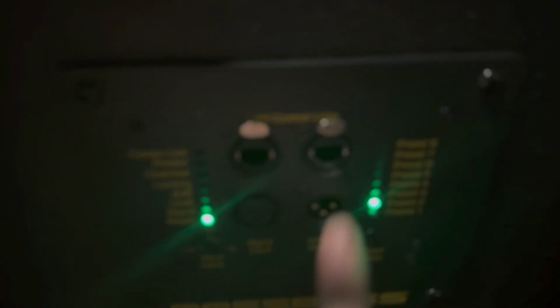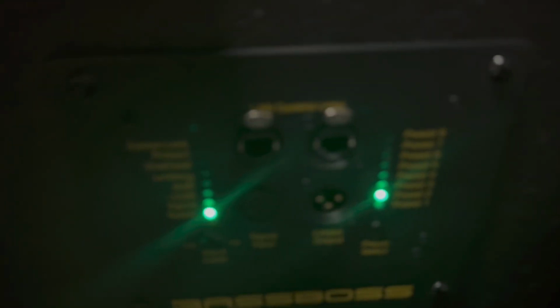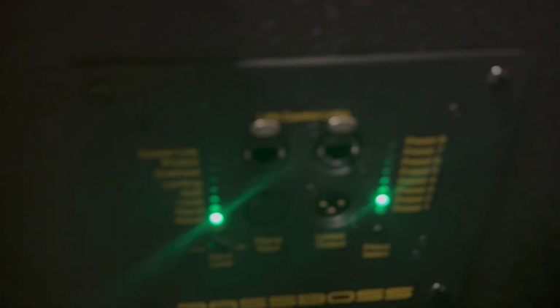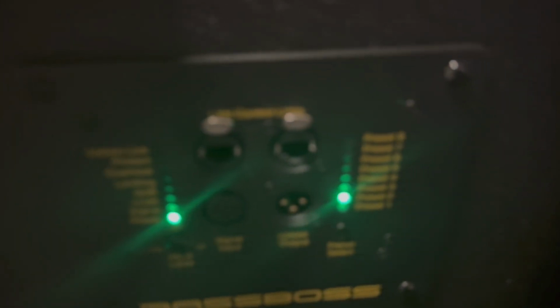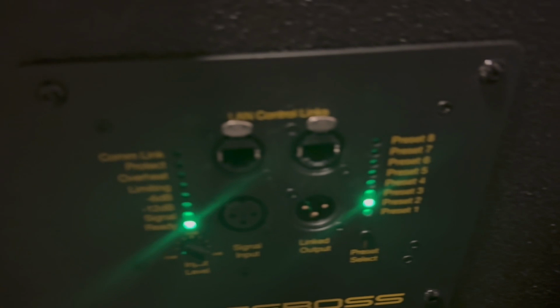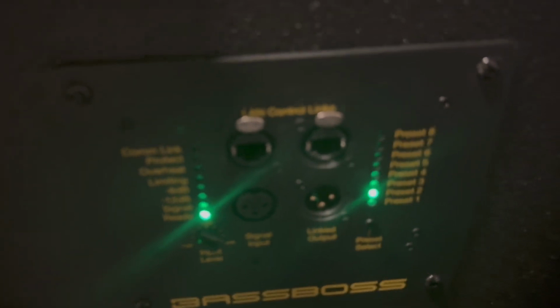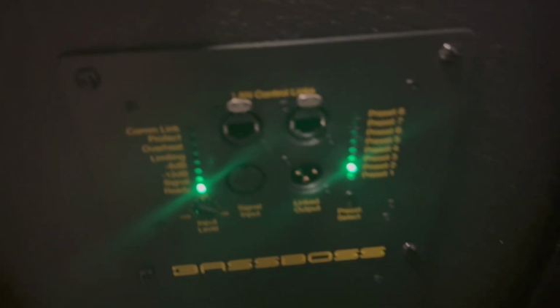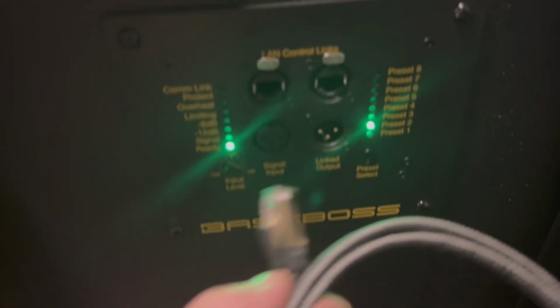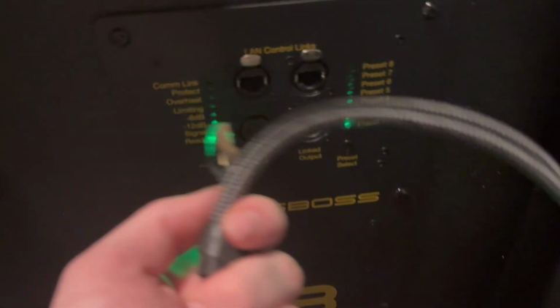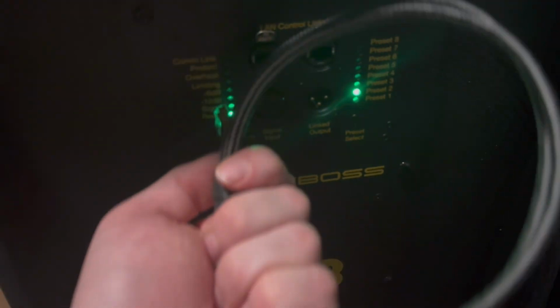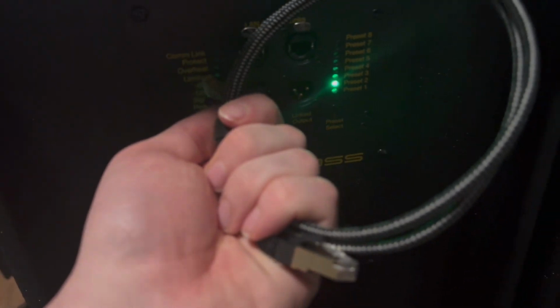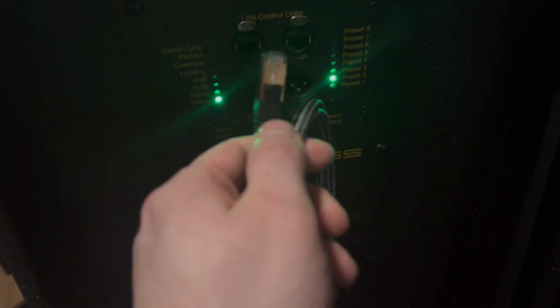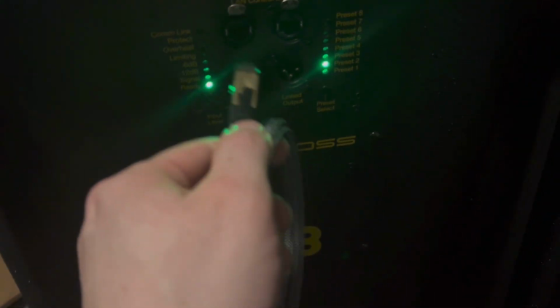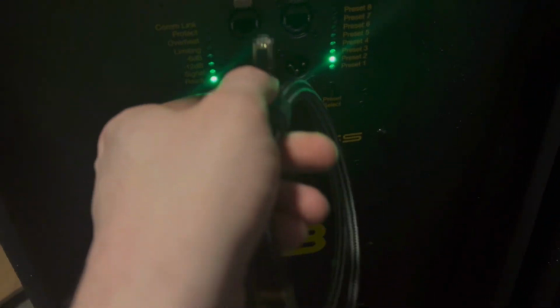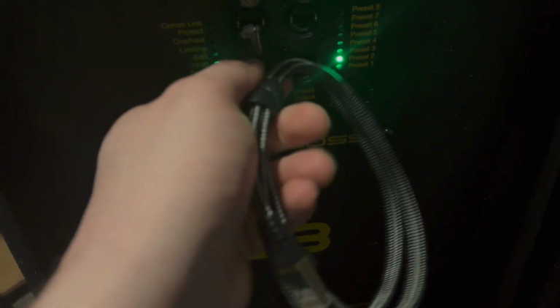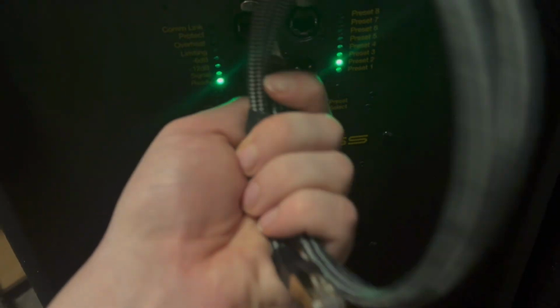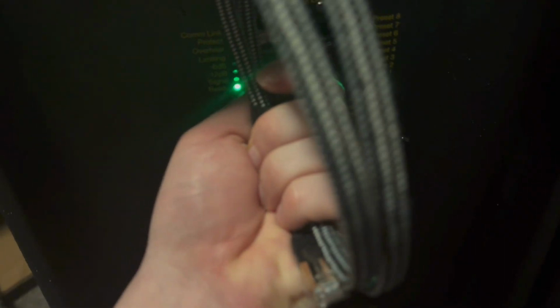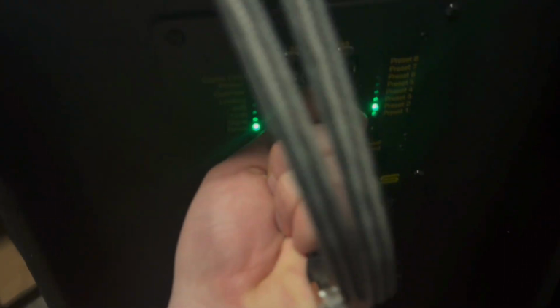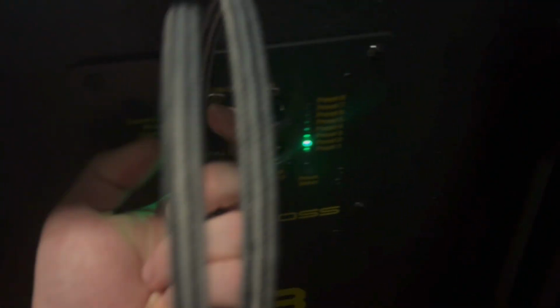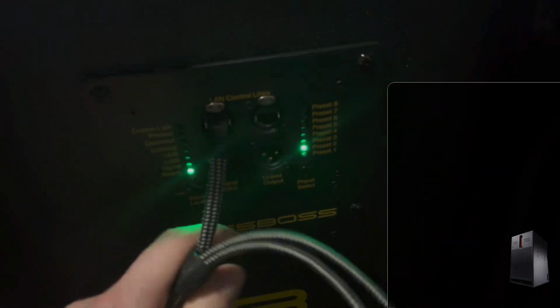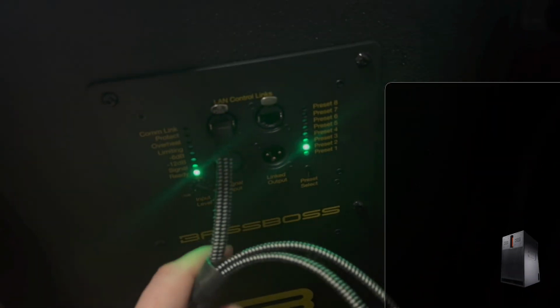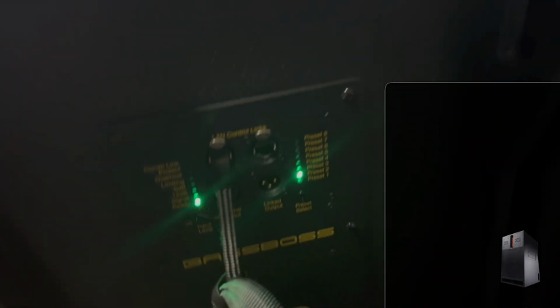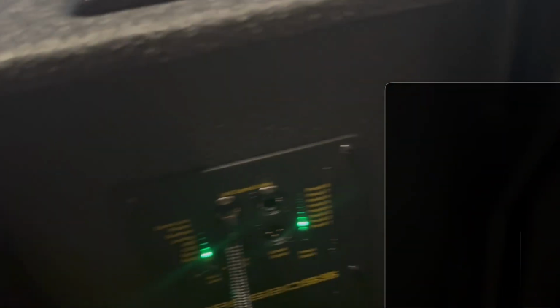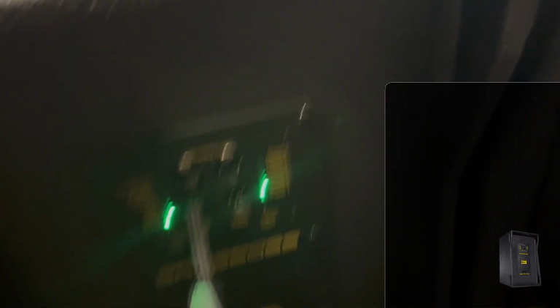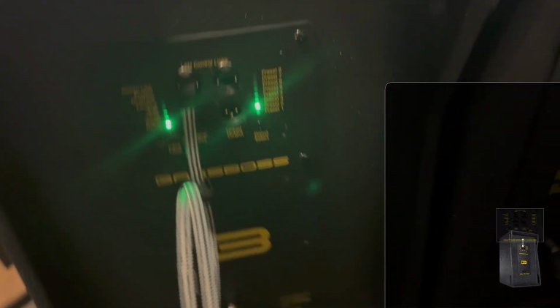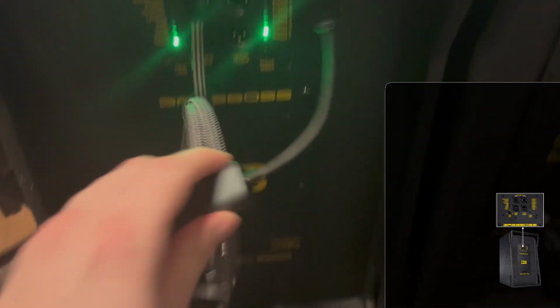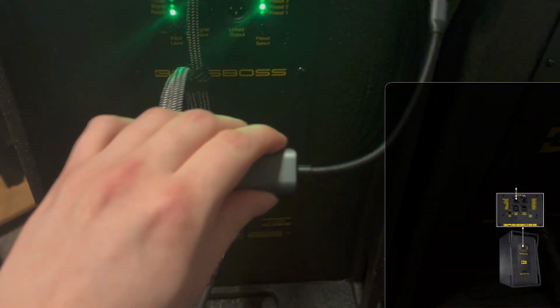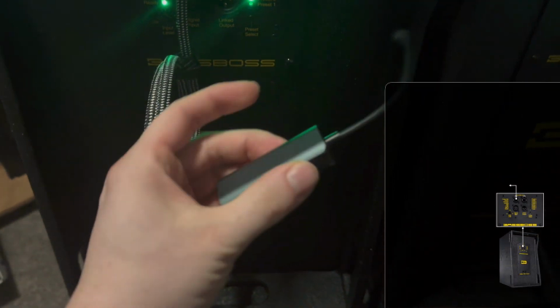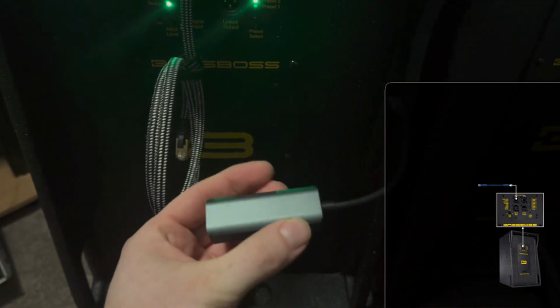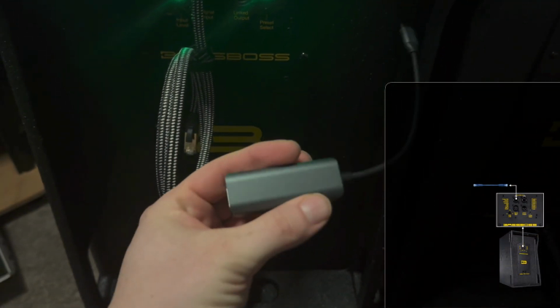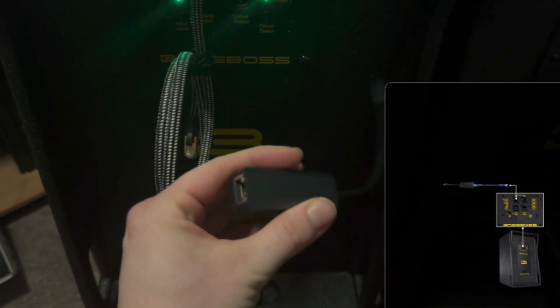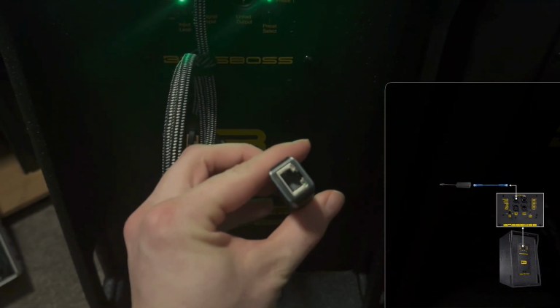It doesn't matter which LAN port you use. I'm going to take the other end and plug it into my computer using this Ethernet to USB-C adapter.